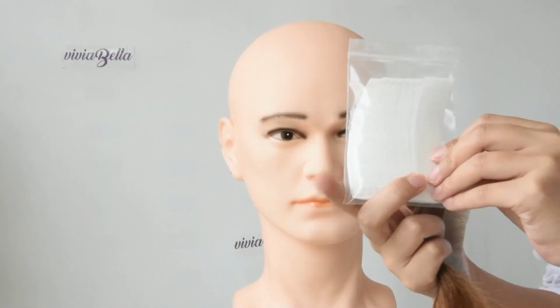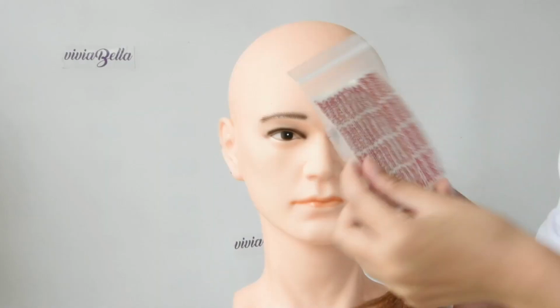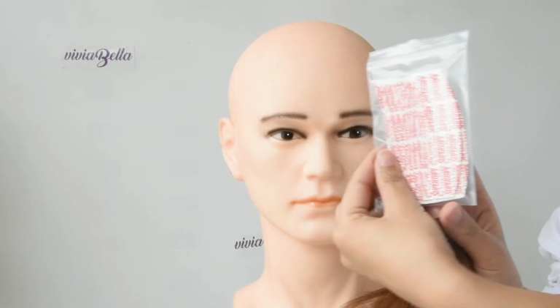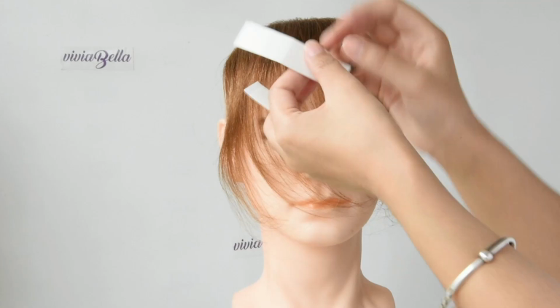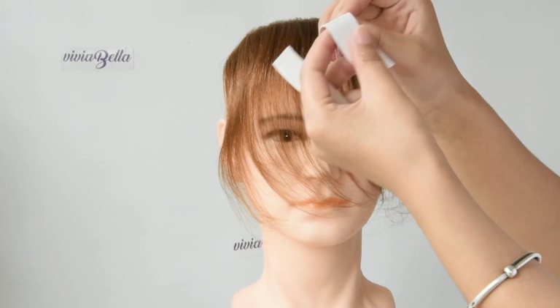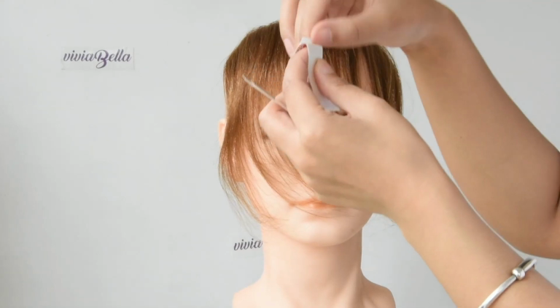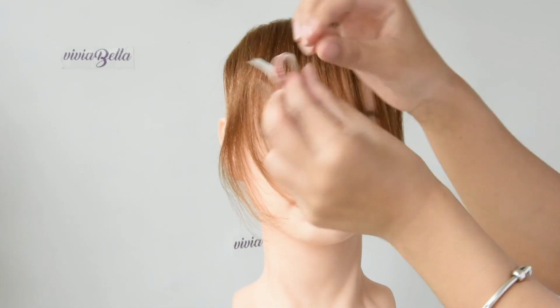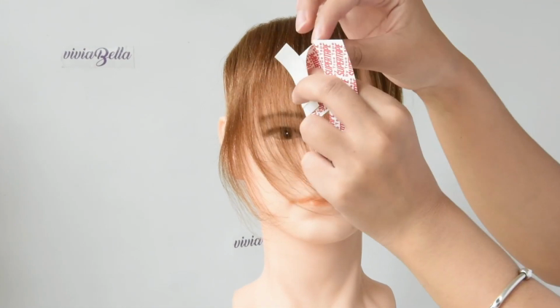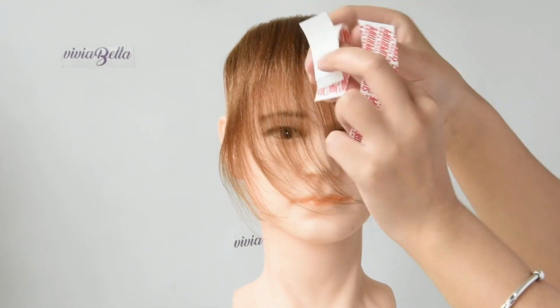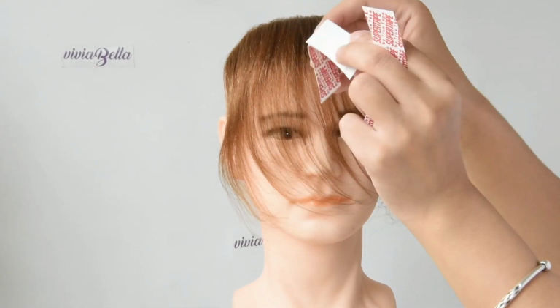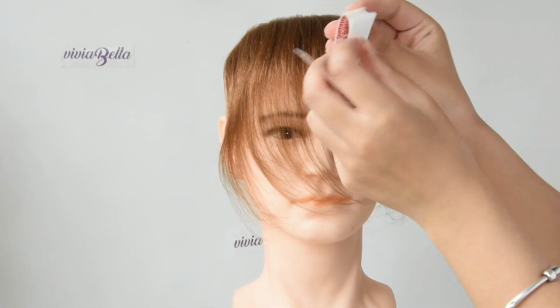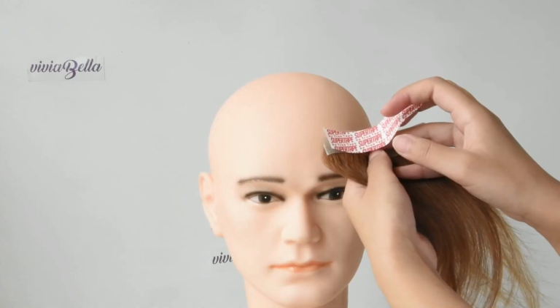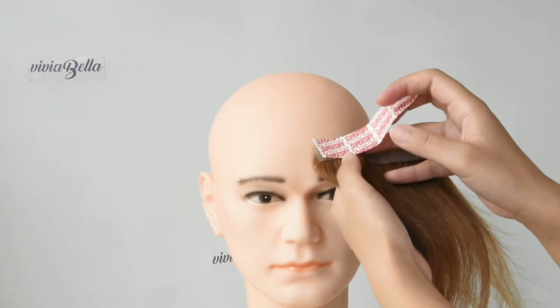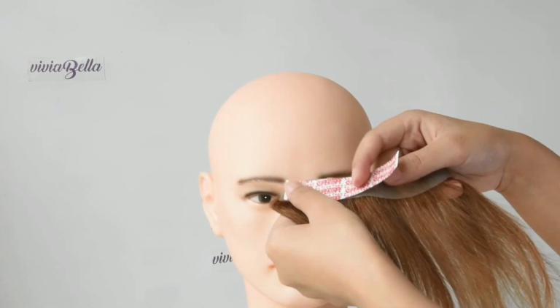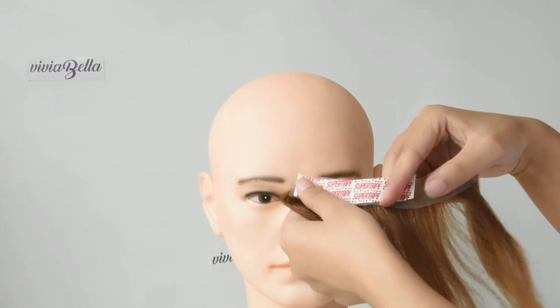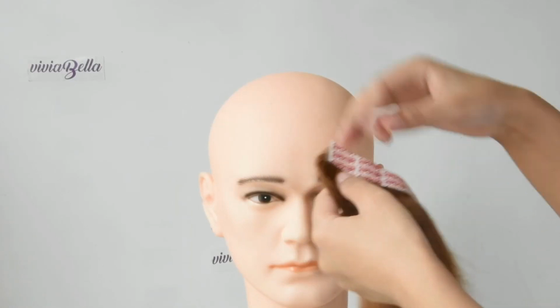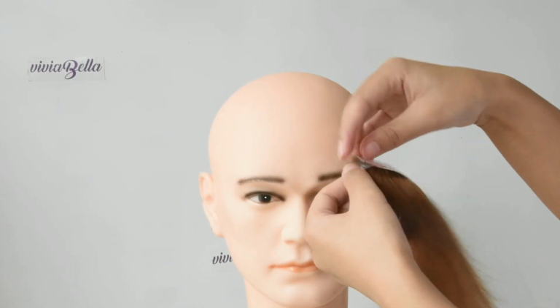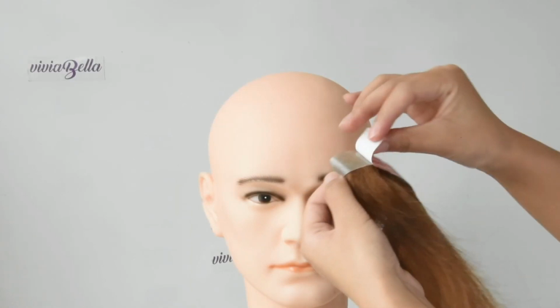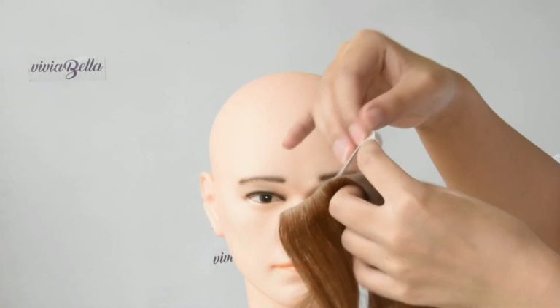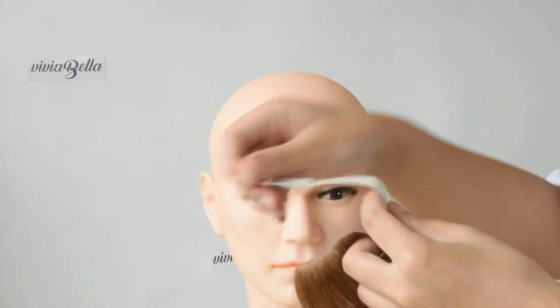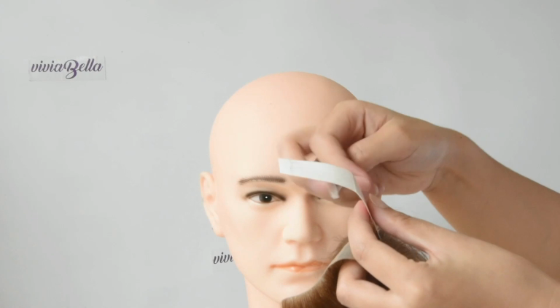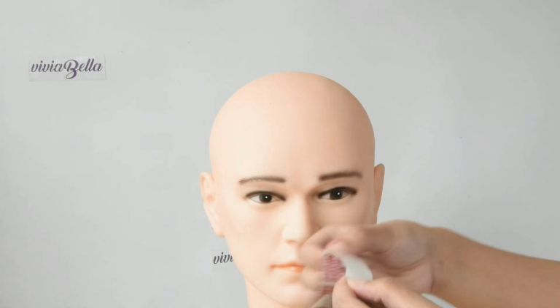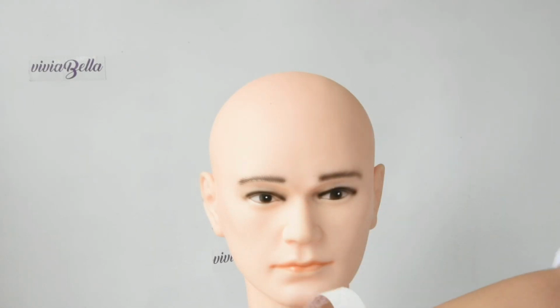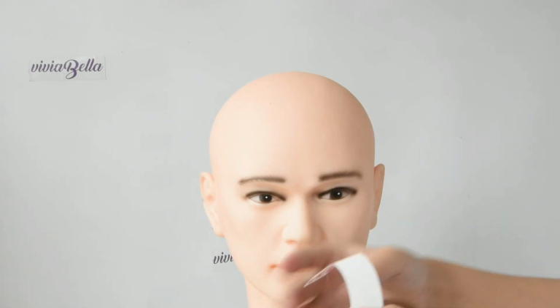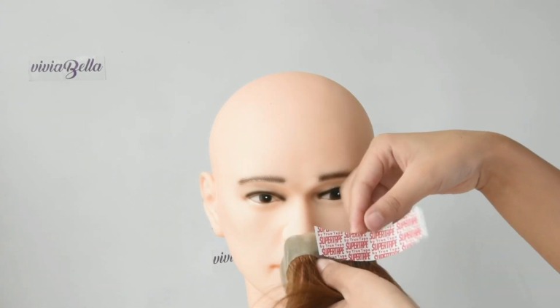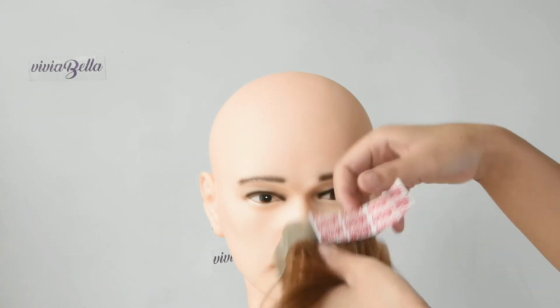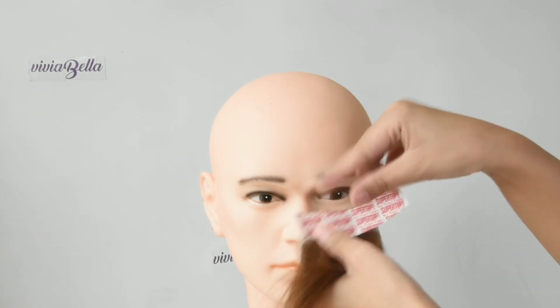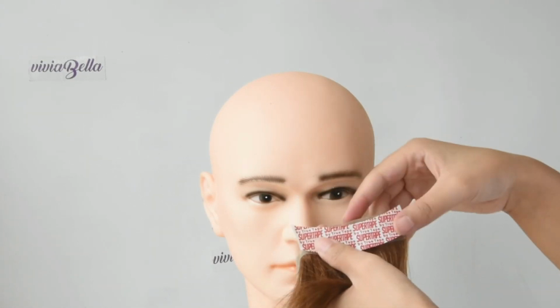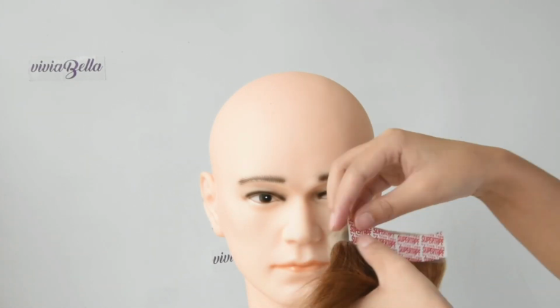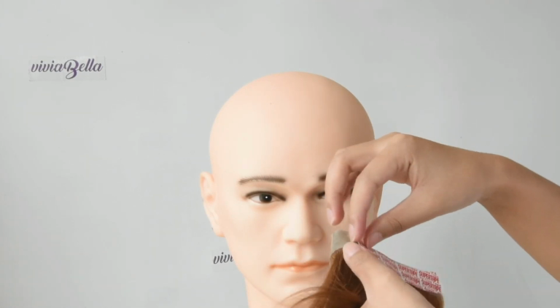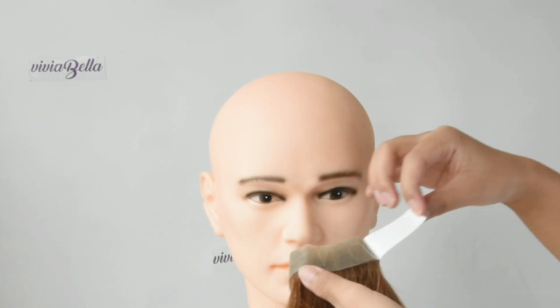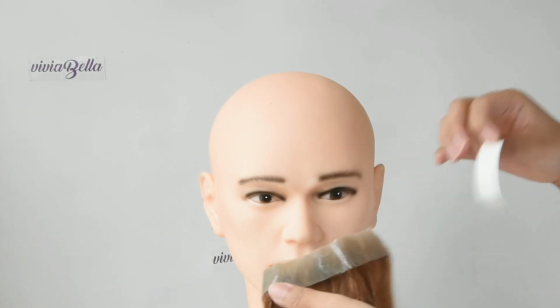To apply this double tape, you need to peel one side of the paper to tape it on the scope, and then peel the other side to have this hairpiece attached with your forehead.